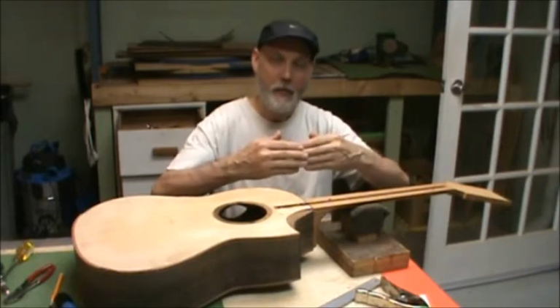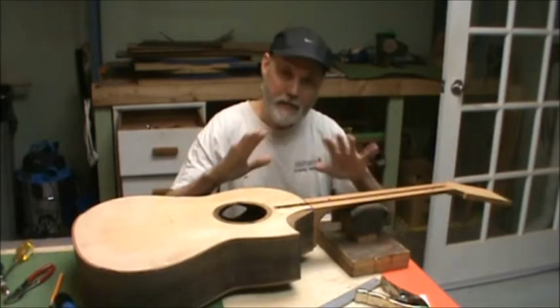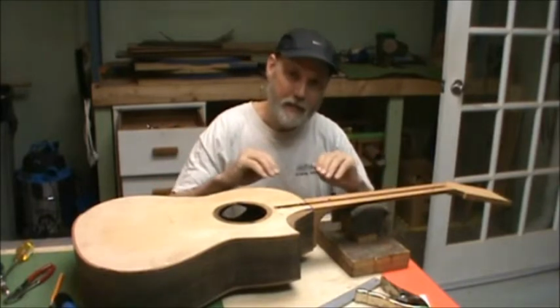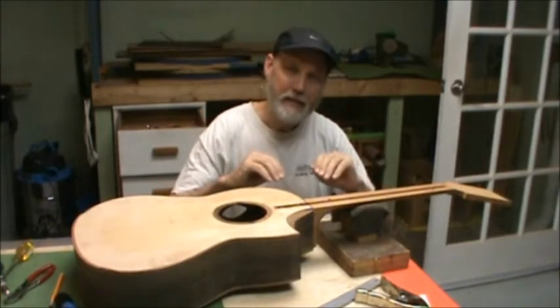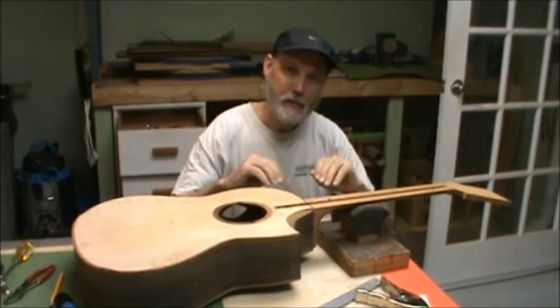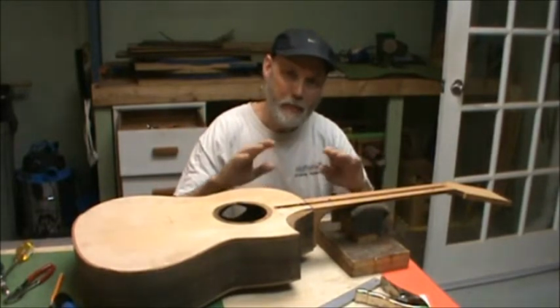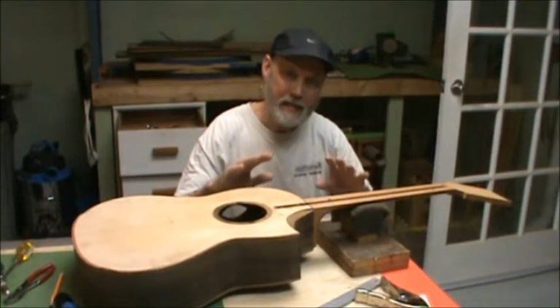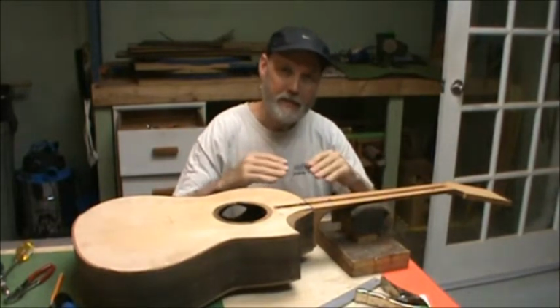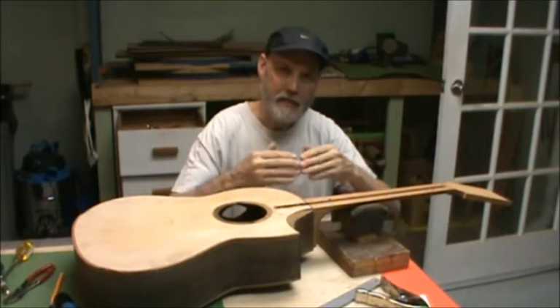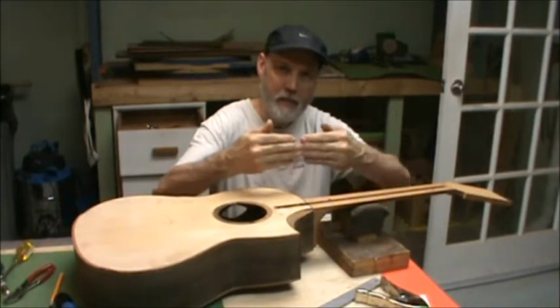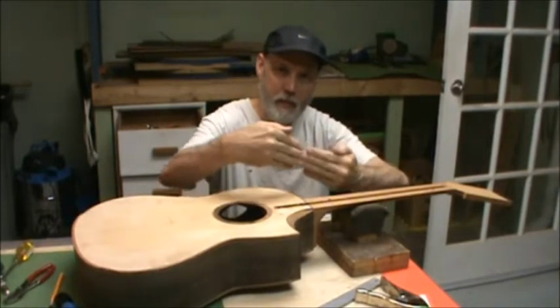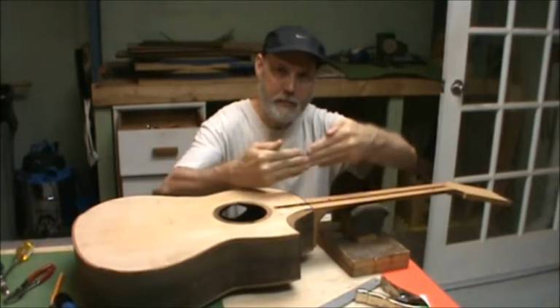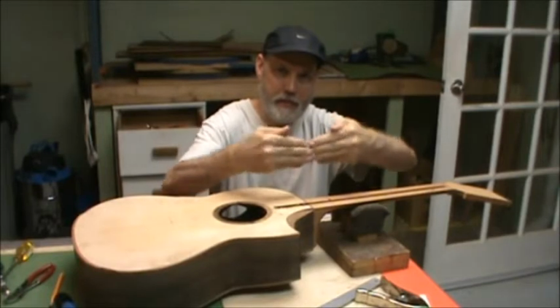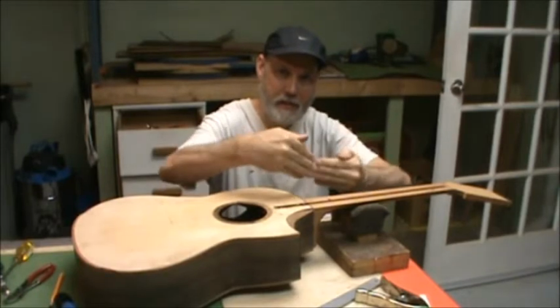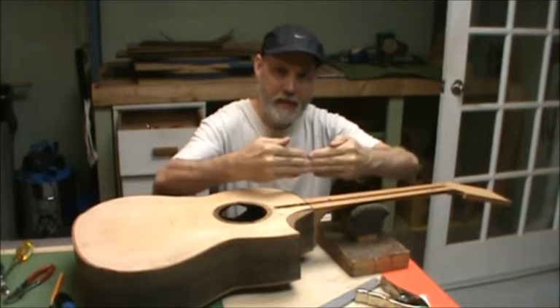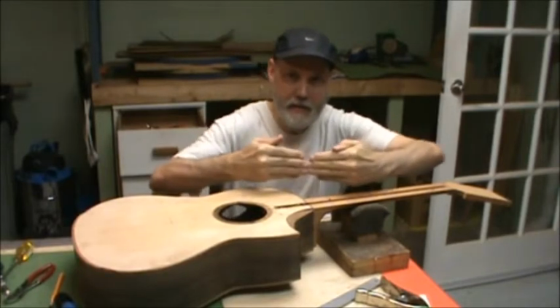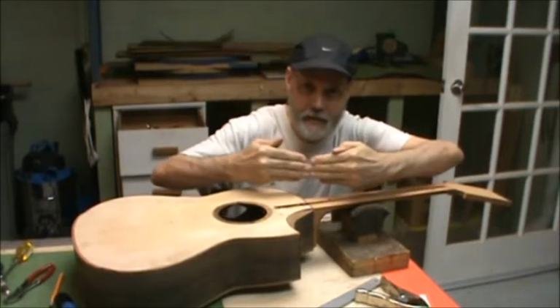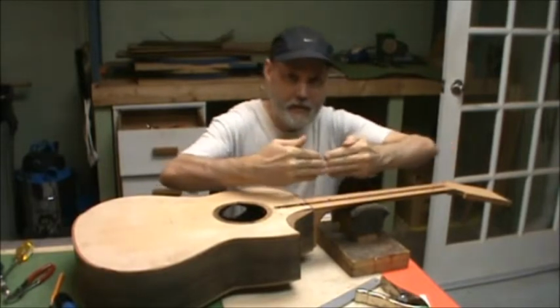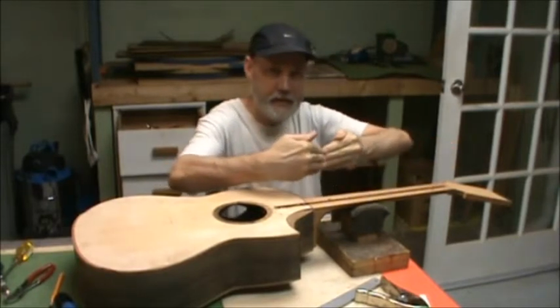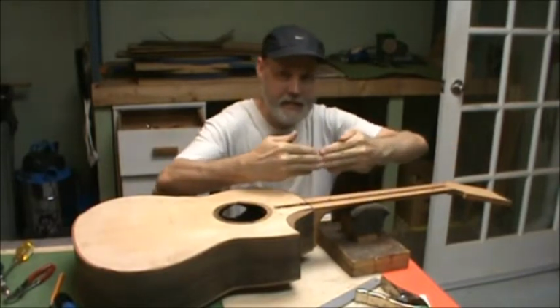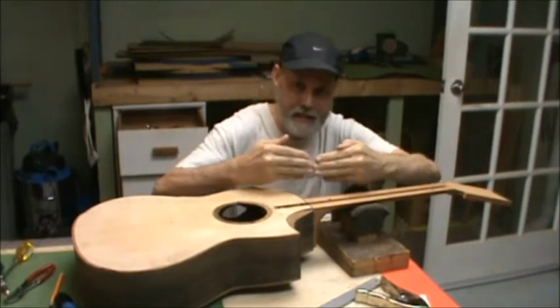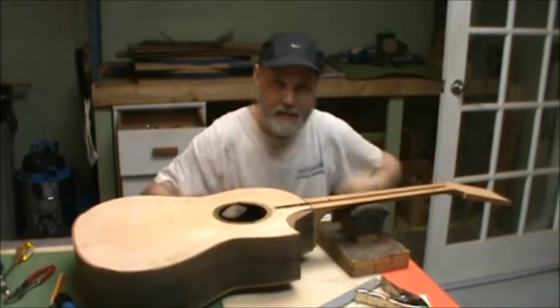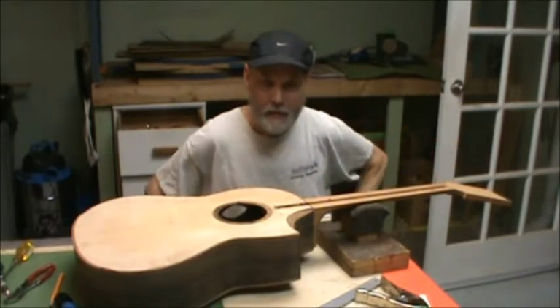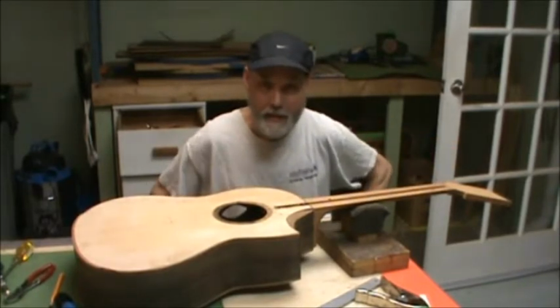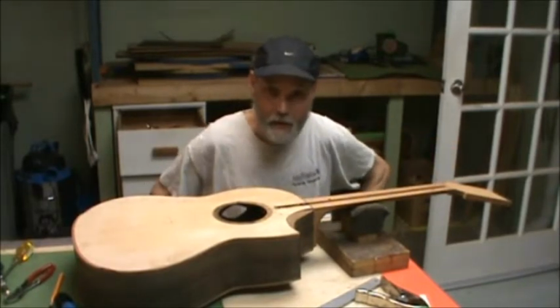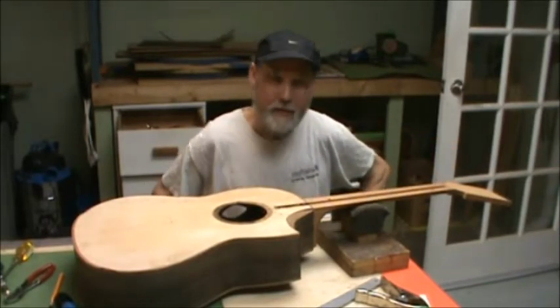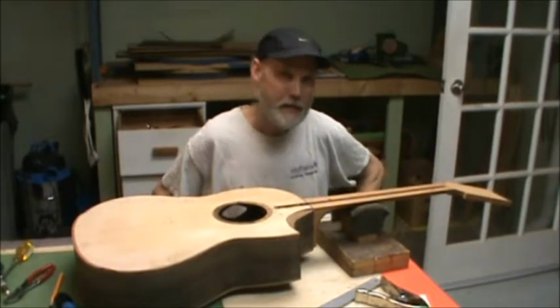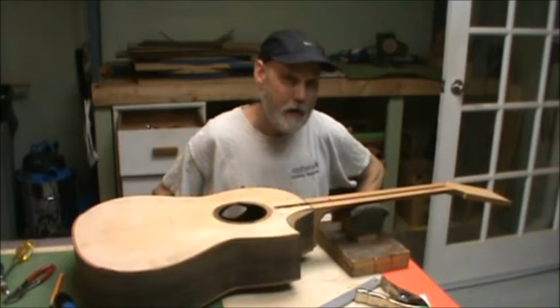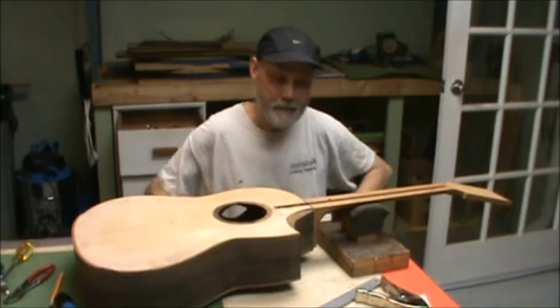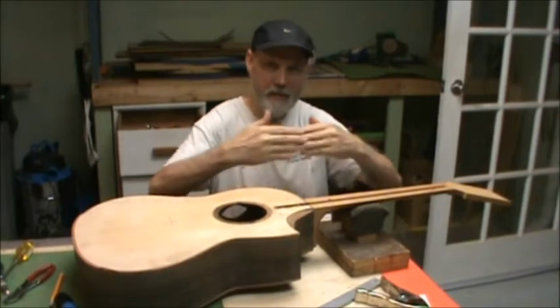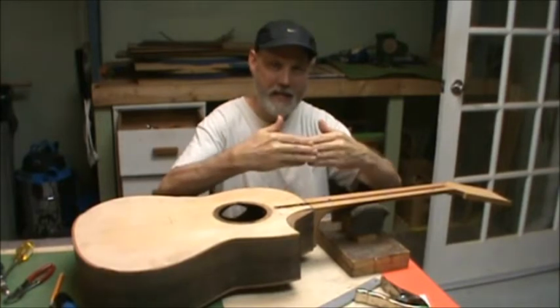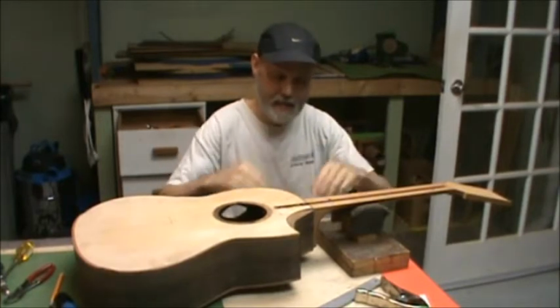When you fit the neck to the body, there are two basic angles that you're contending with. One is the pitch, and the other is the yaw — side to side. So today we're going to talk about the yaw, which is the side to side.